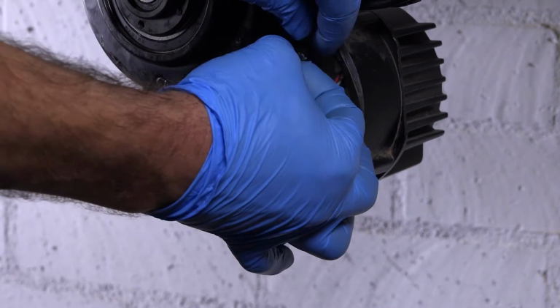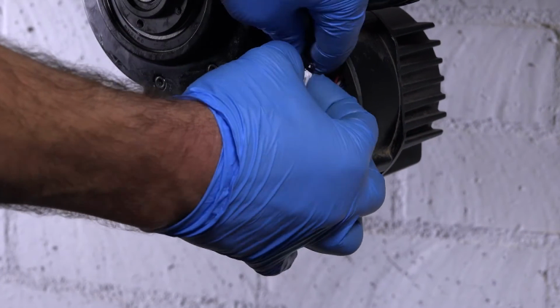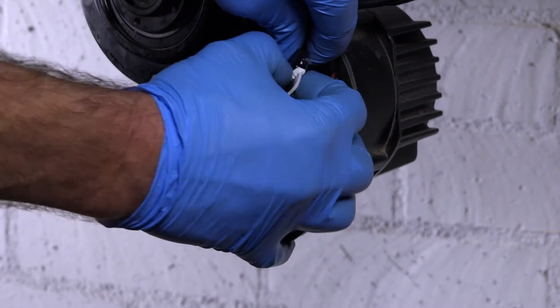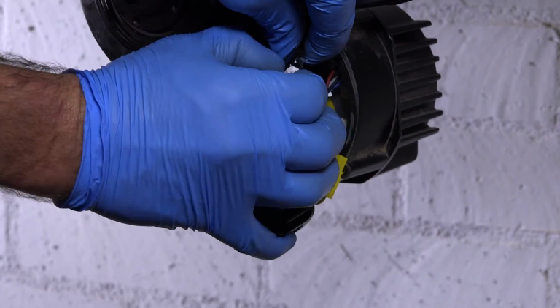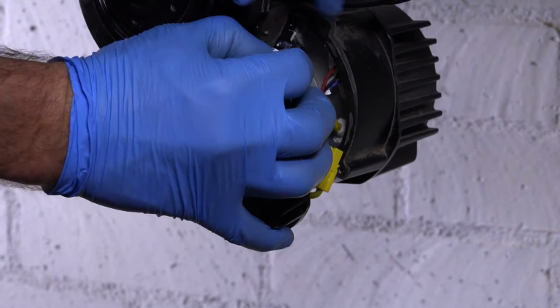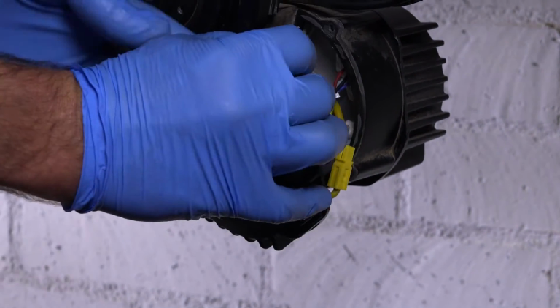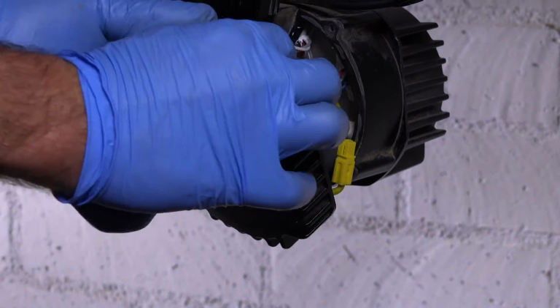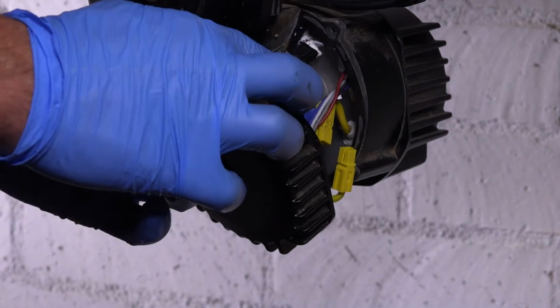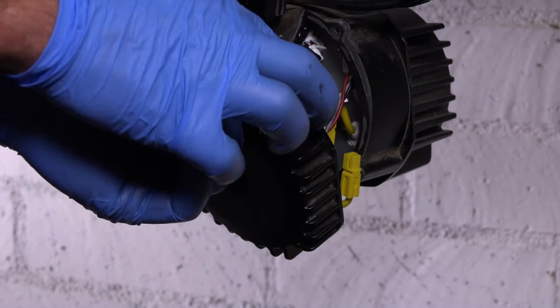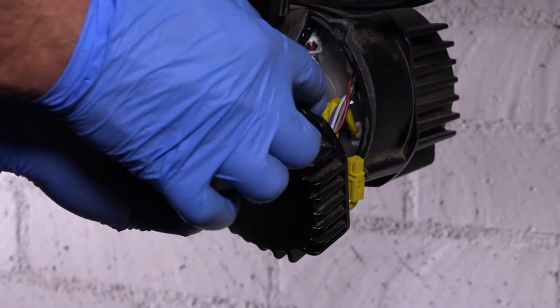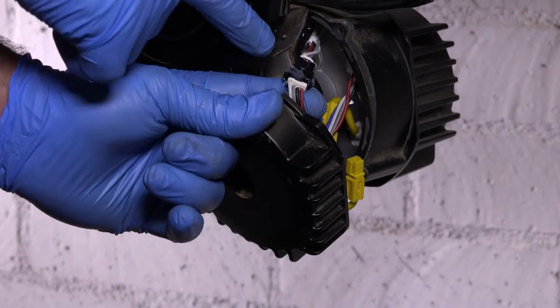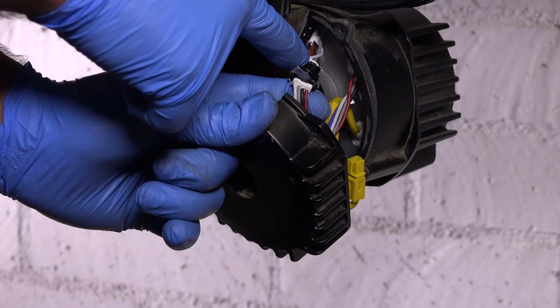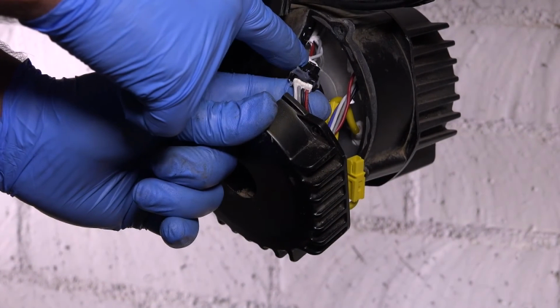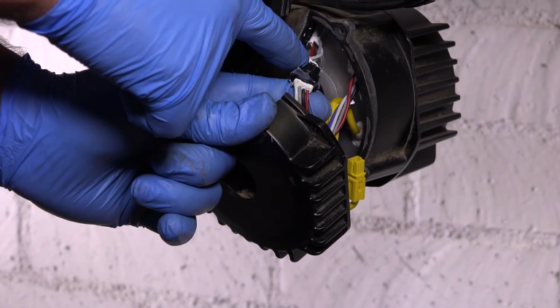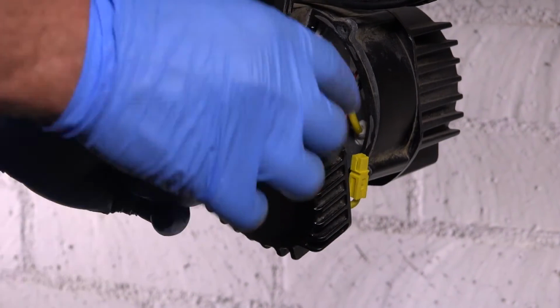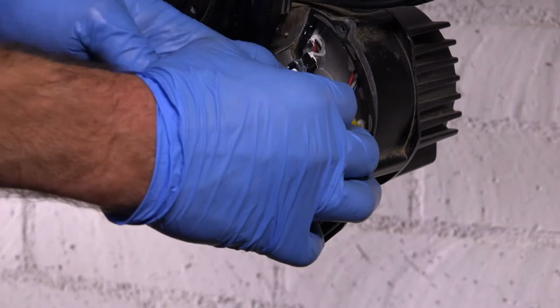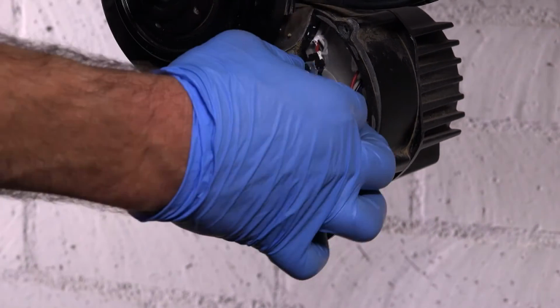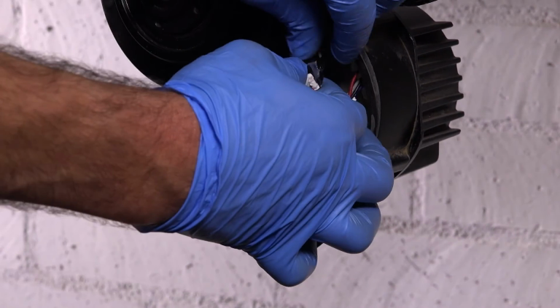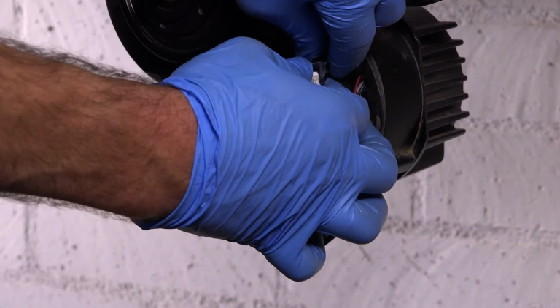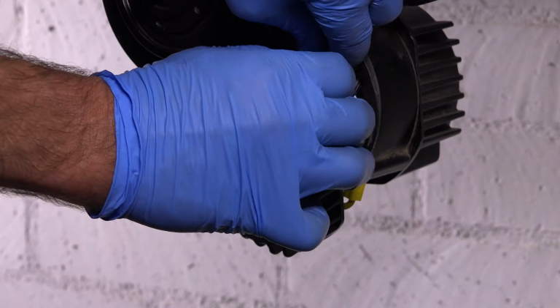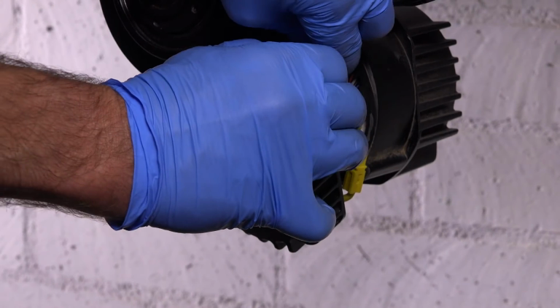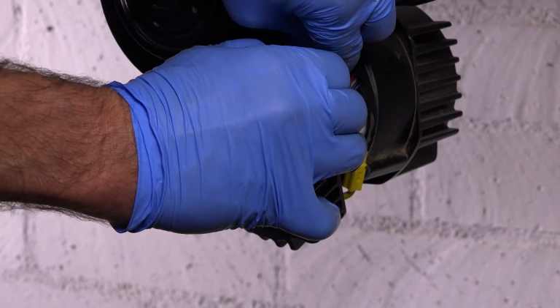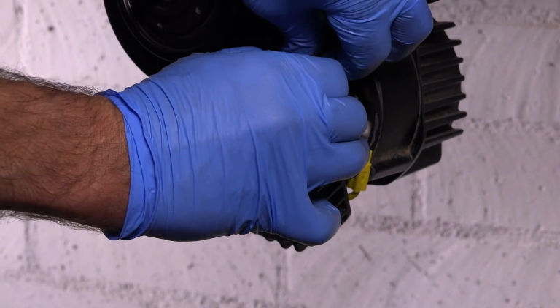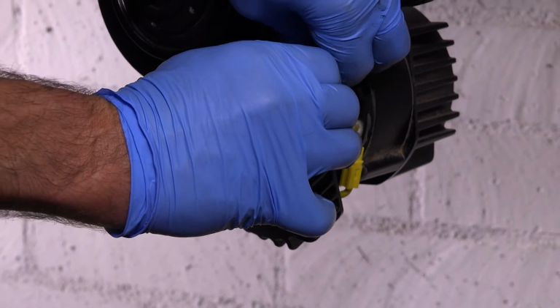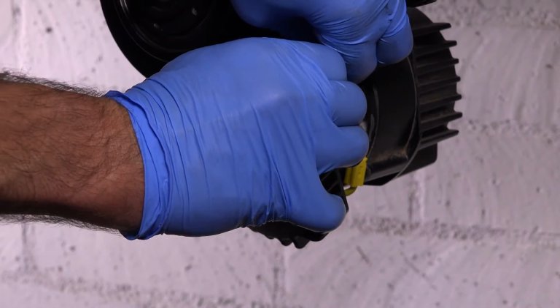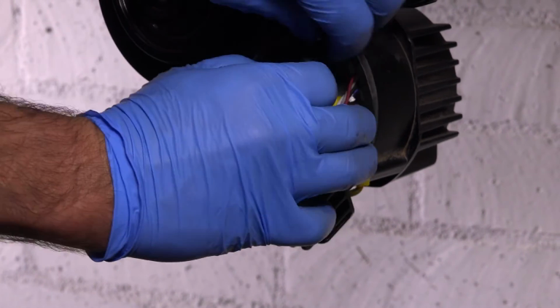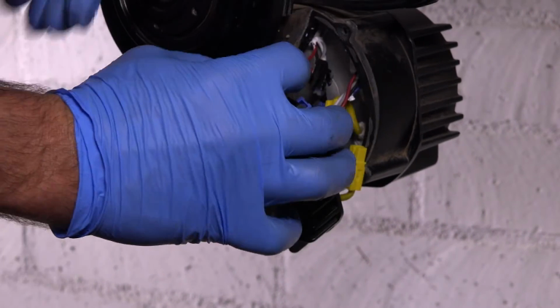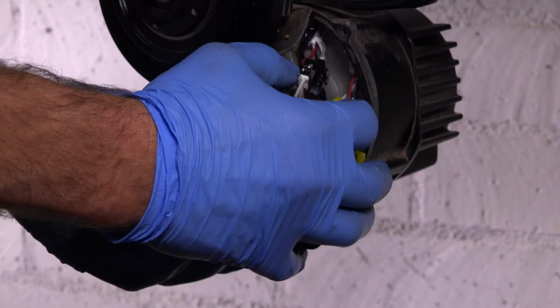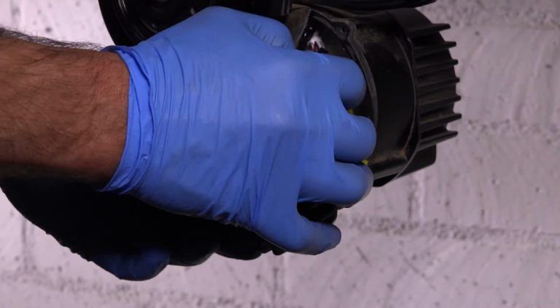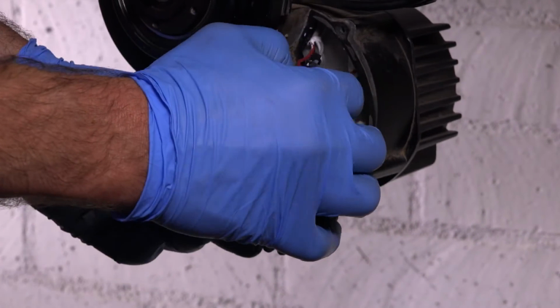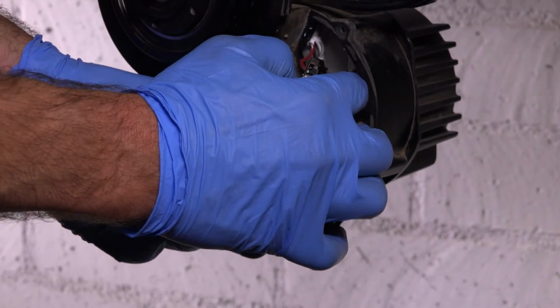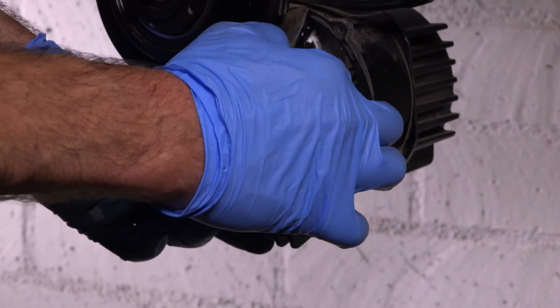At this point, all you have to do is disconnect your phase wires. Once you've got those disconnected, you can go ahead and disconnect this black one, which has a little release tab right here — you just depress that and pull the two pieces apart.